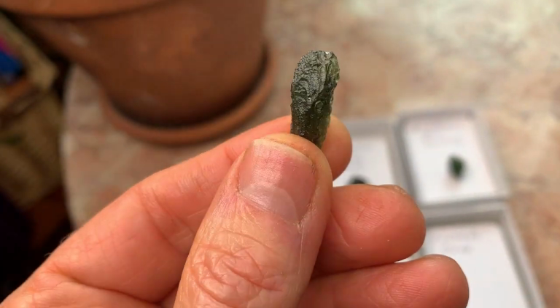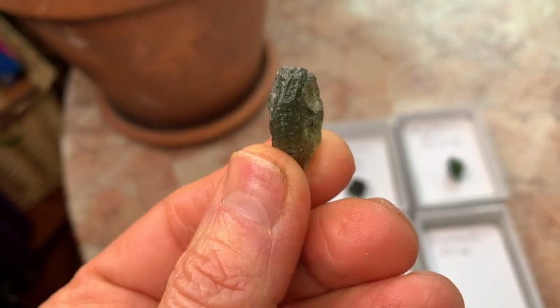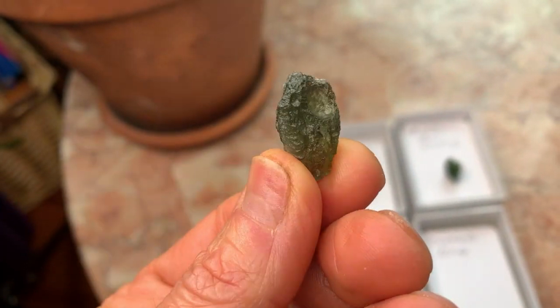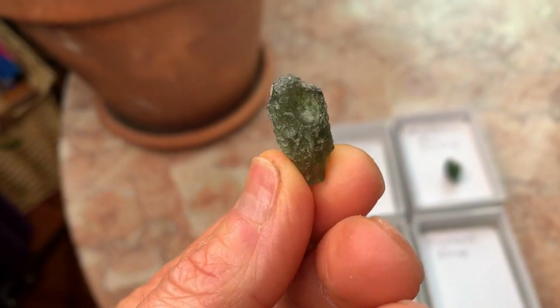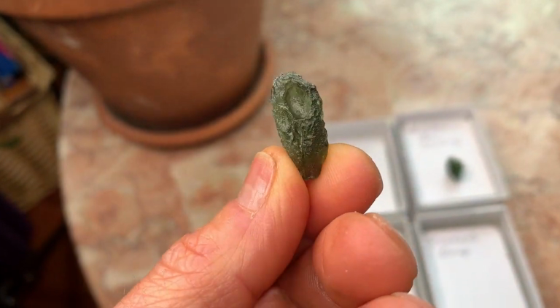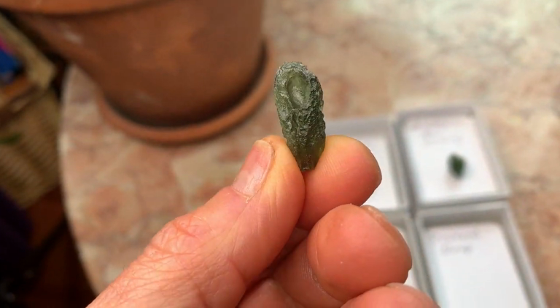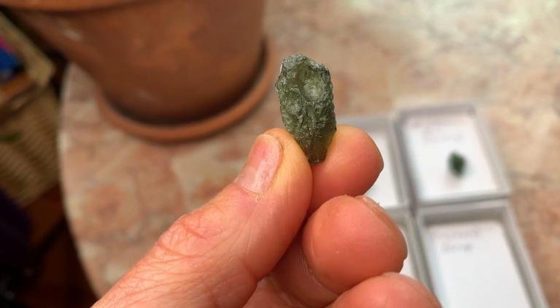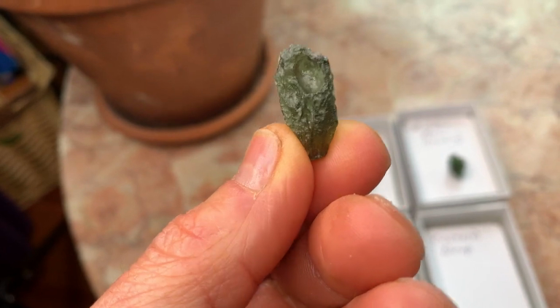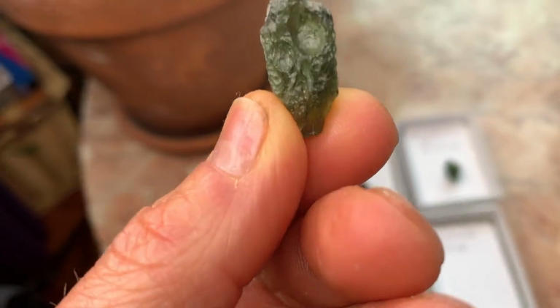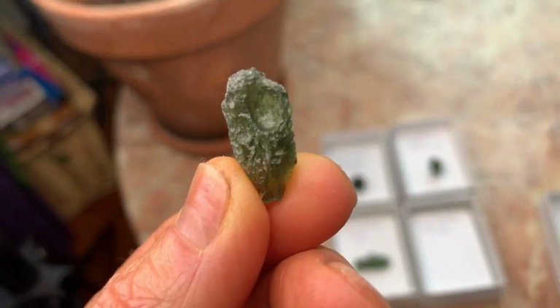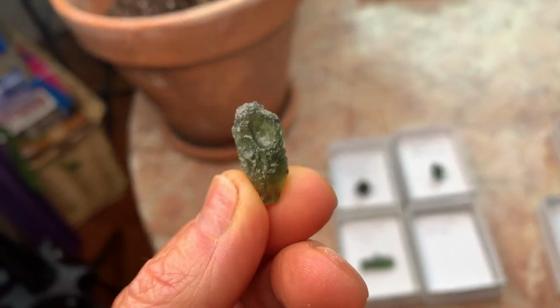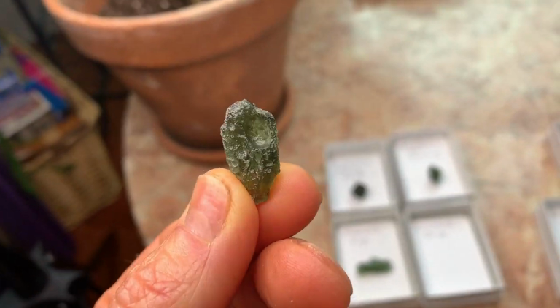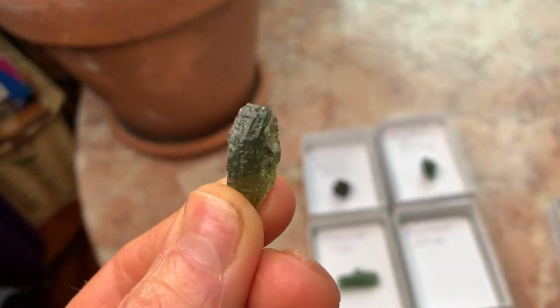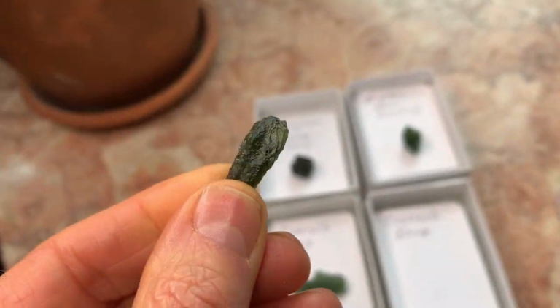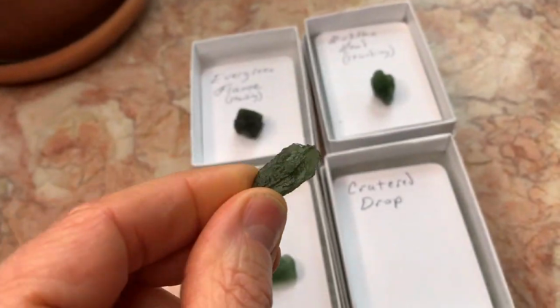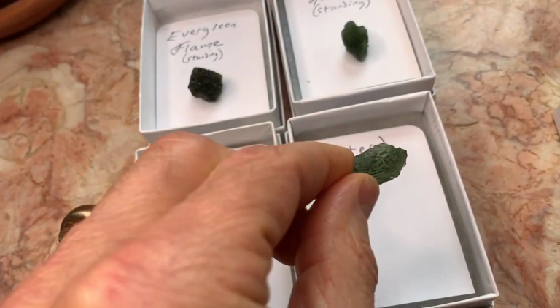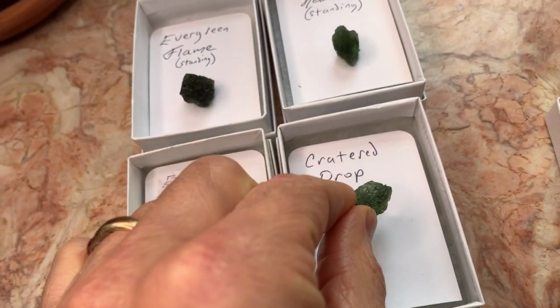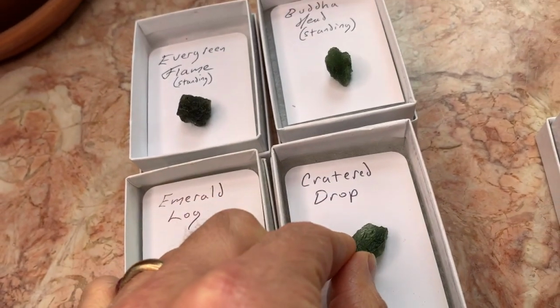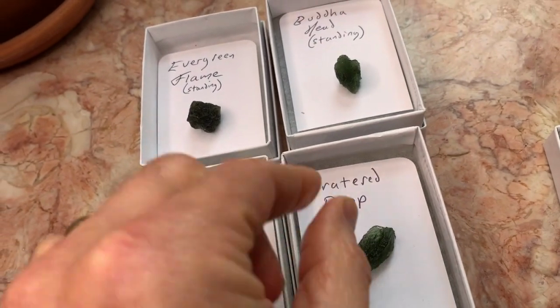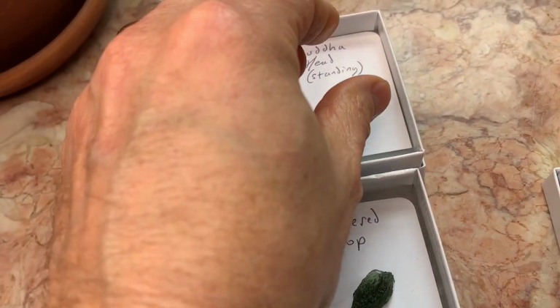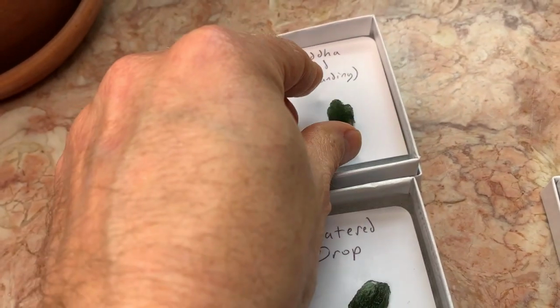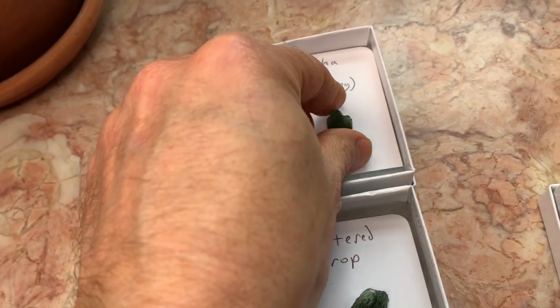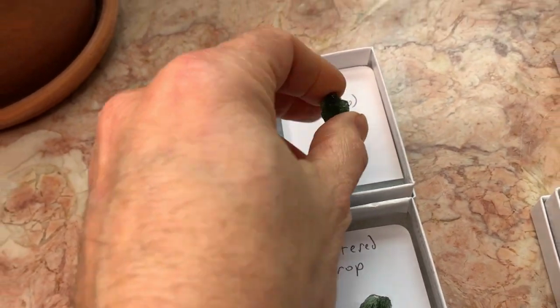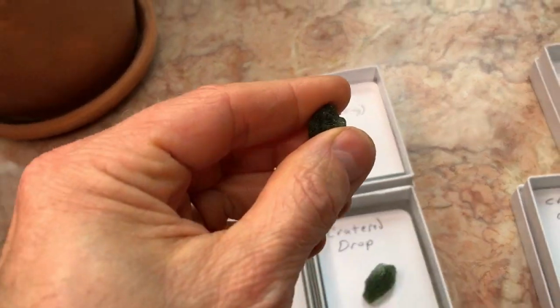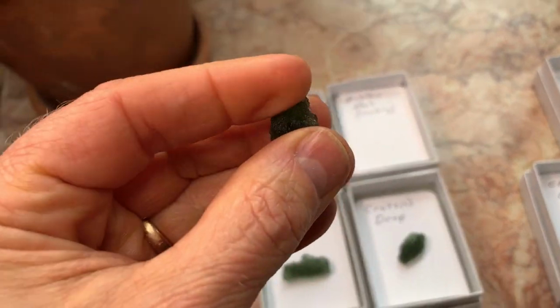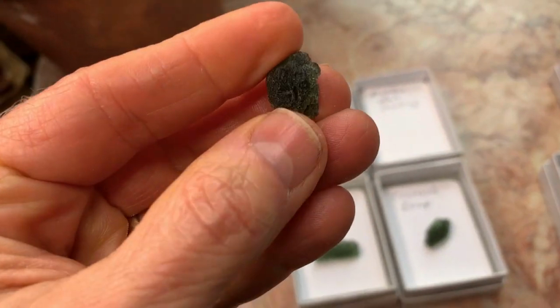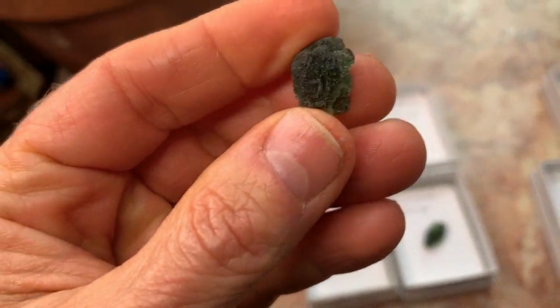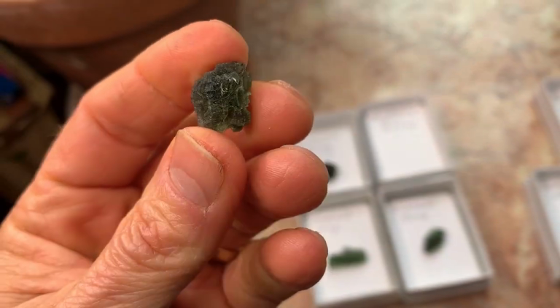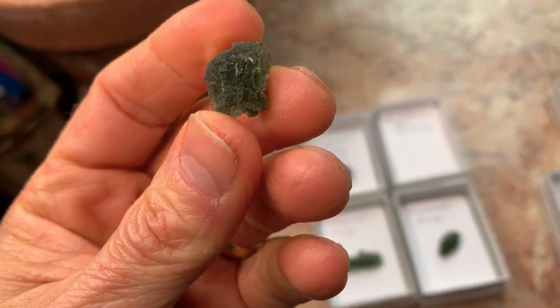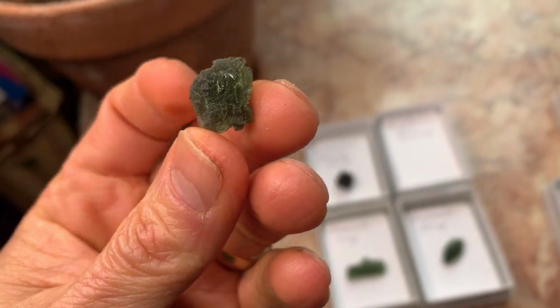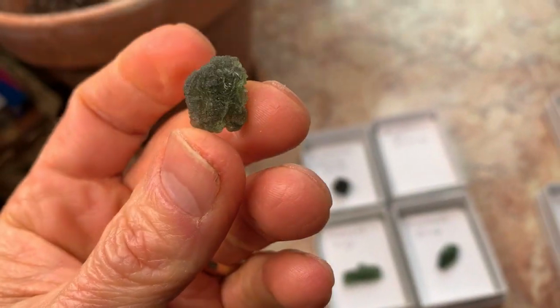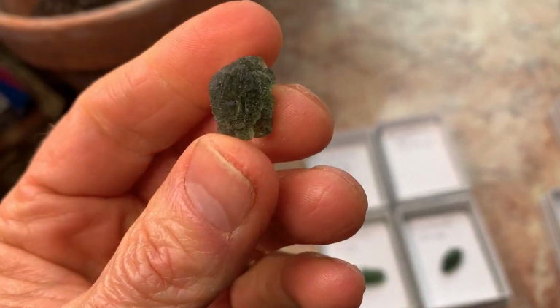This one is kind of a drop, and it's got a big fat crater in it. Nice color, too. I'm not going to show the color on all of them, but I want to just explain why it is that I give them names to distinguish them.